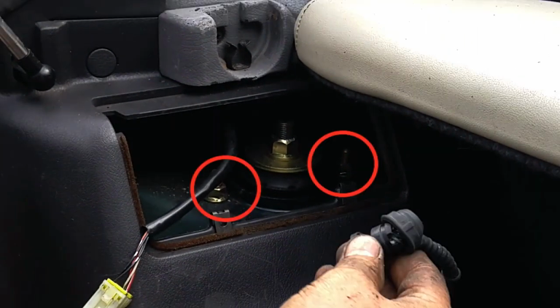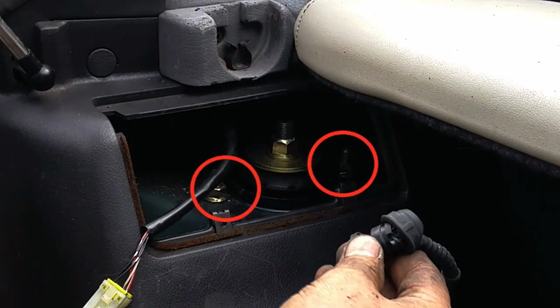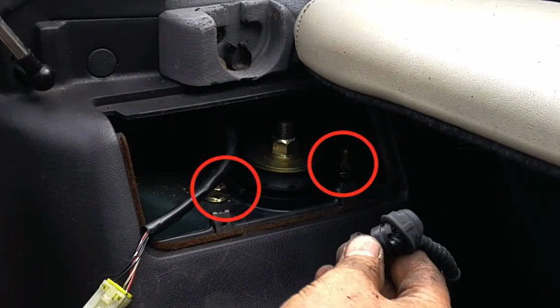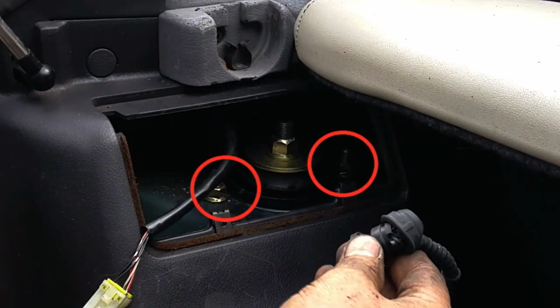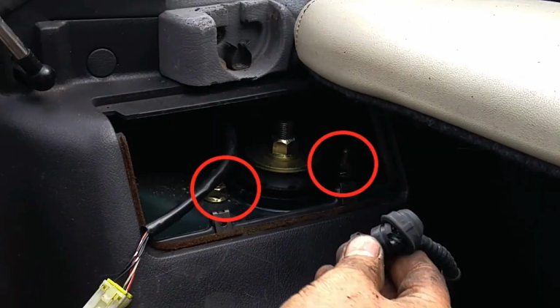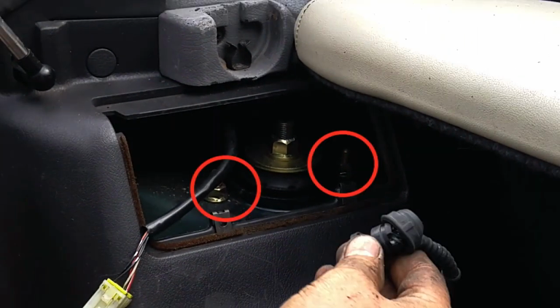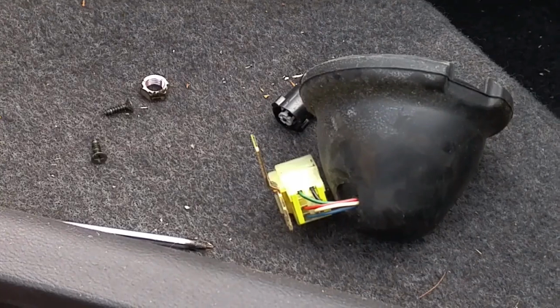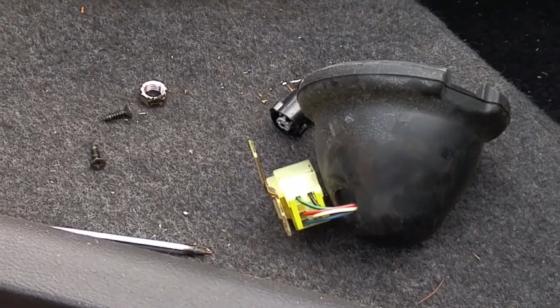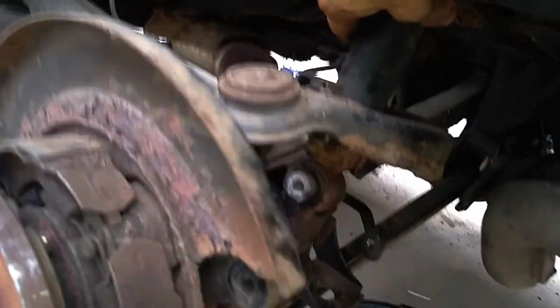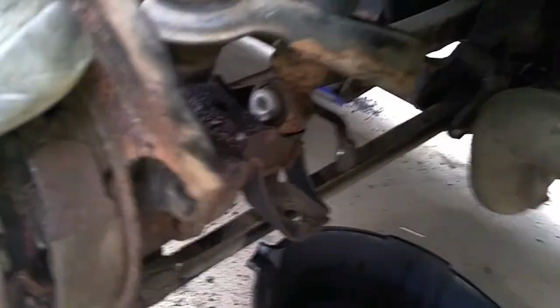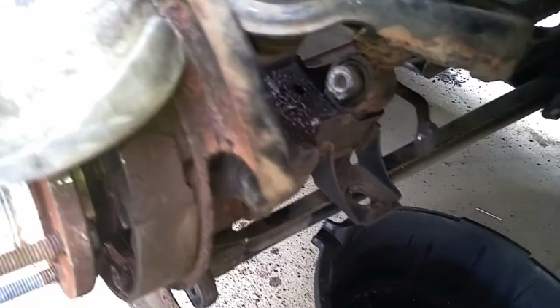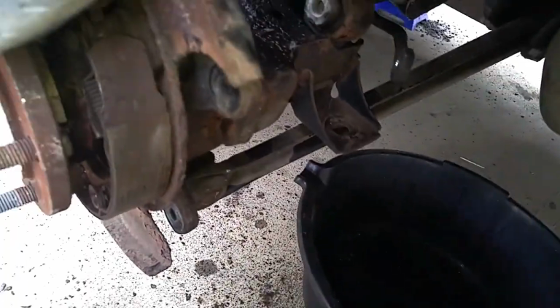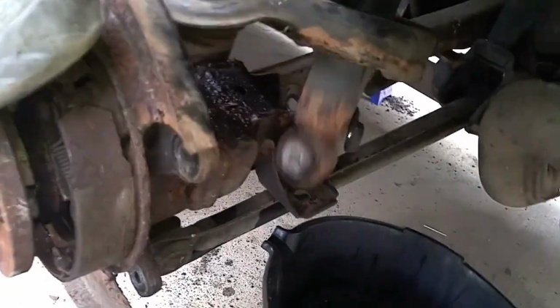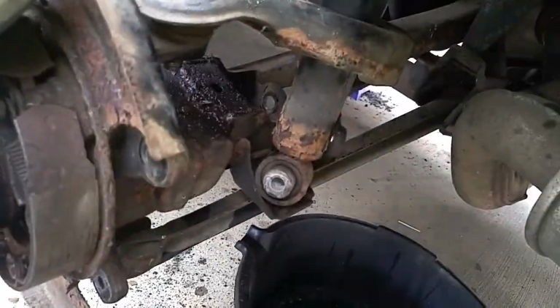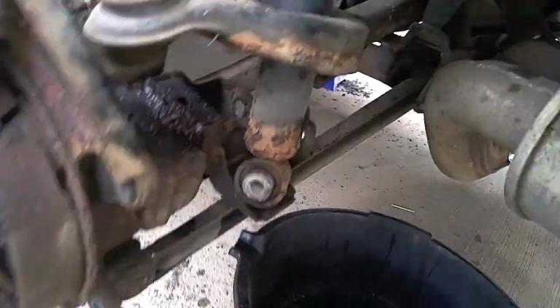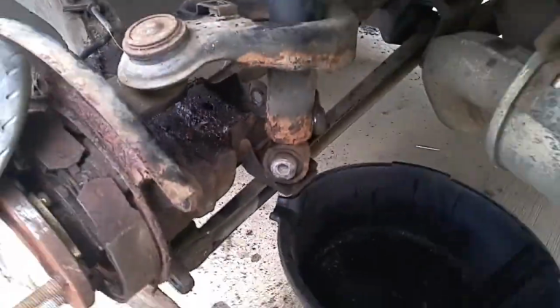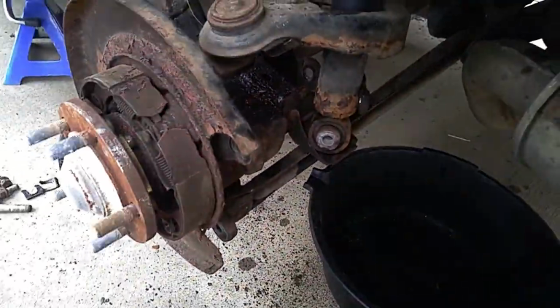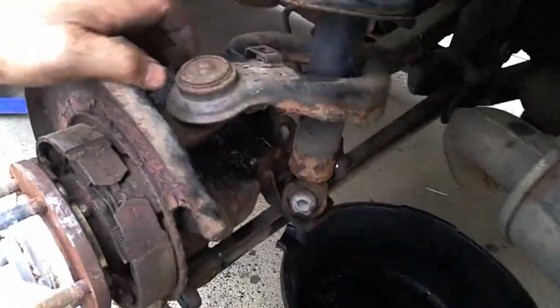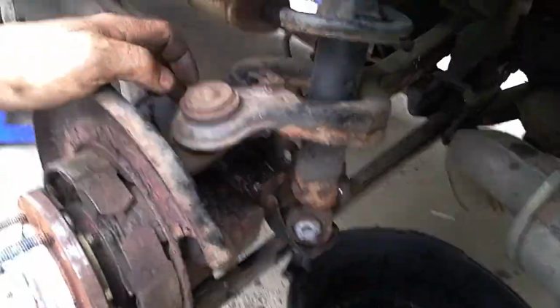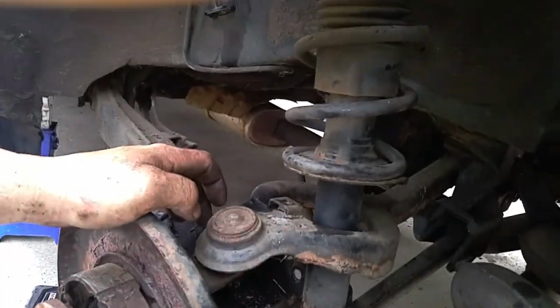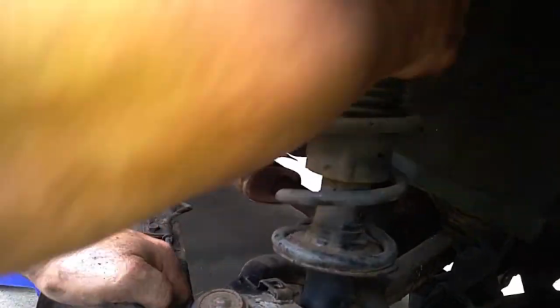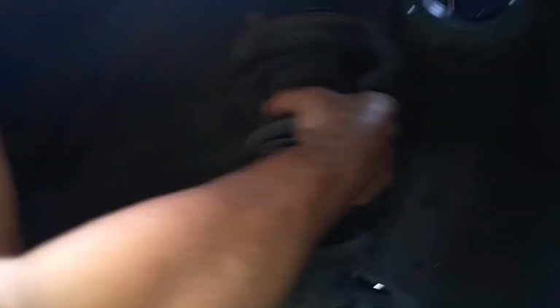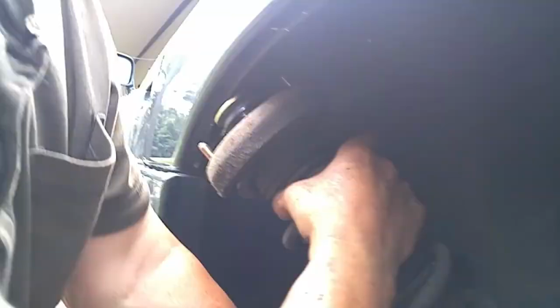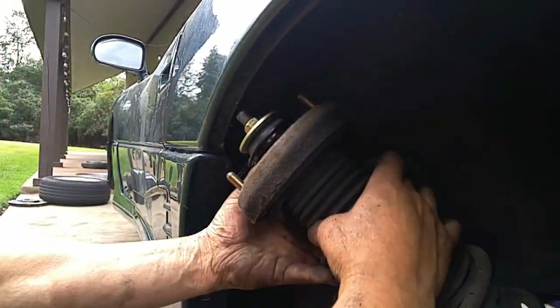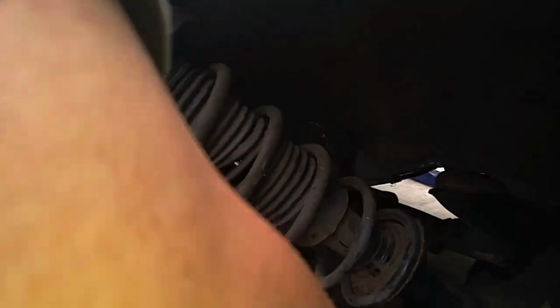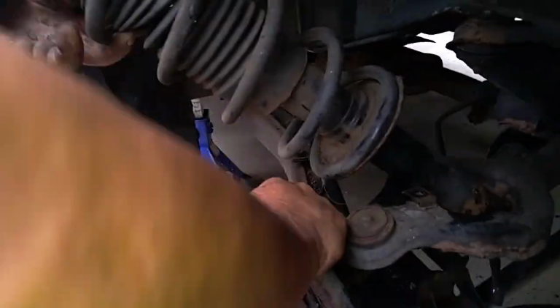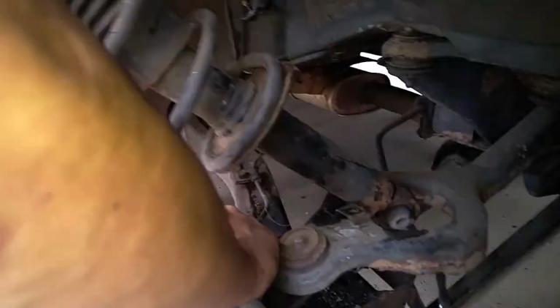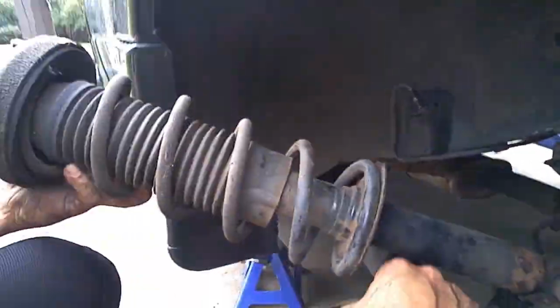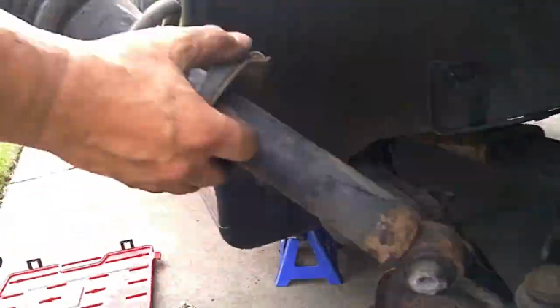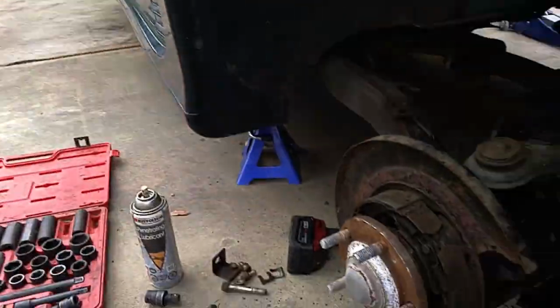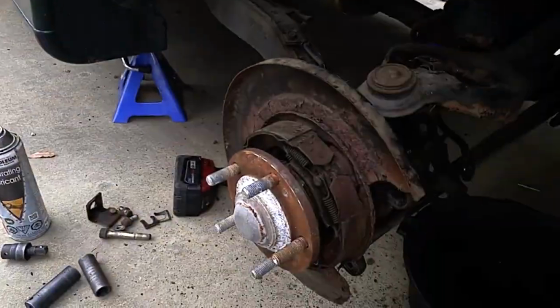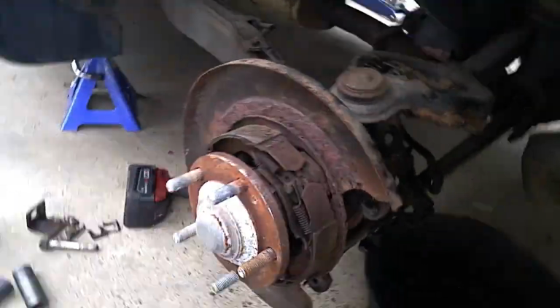We'll be replacing the electronic control struts with standard non-electronic KYBs. We detached the electronic strut control wire. Once unplugged, the upper strut nuts can be loosened. The strut can now be angled out by applying downward pressure on the lower control arm.